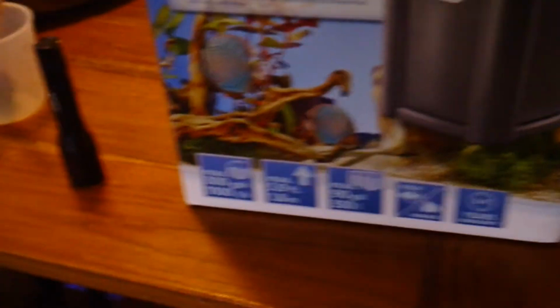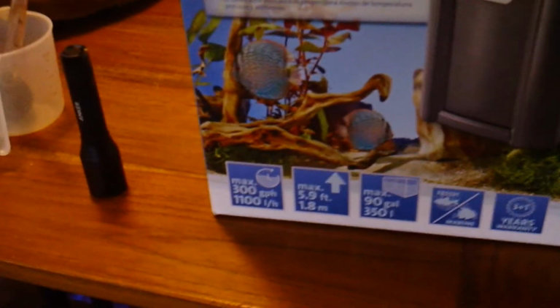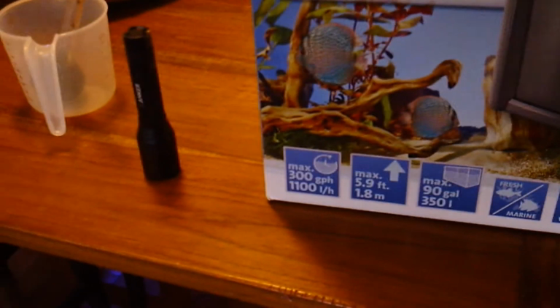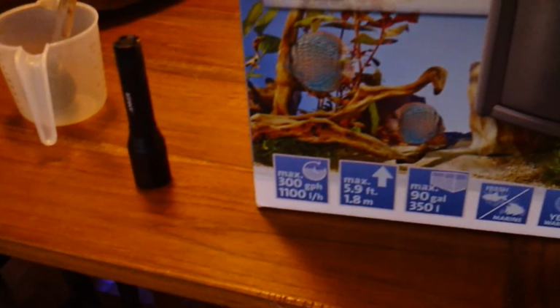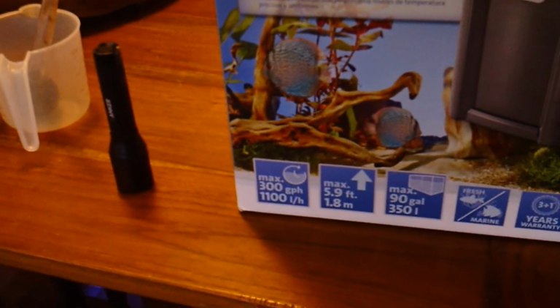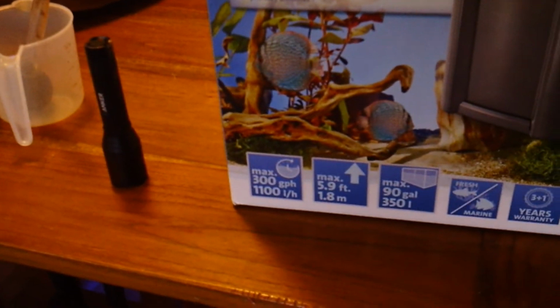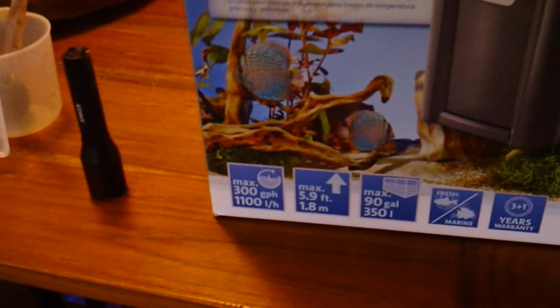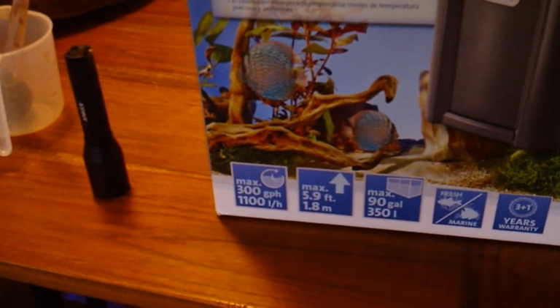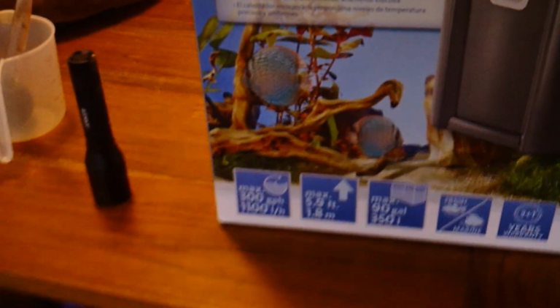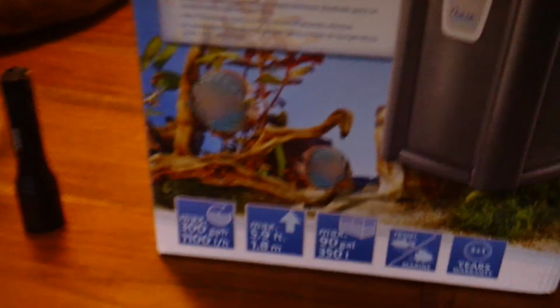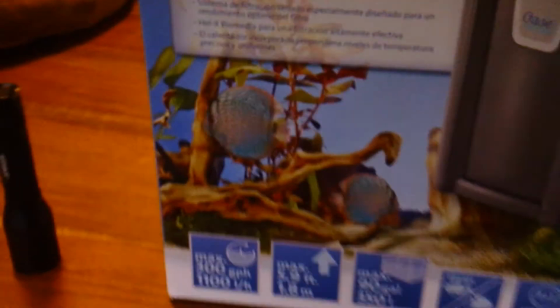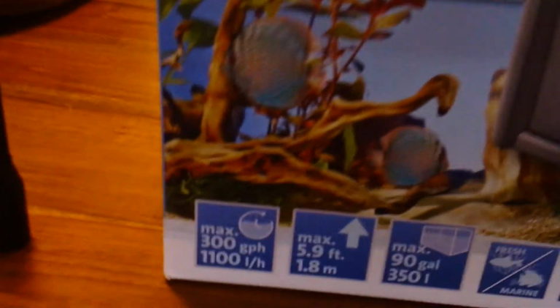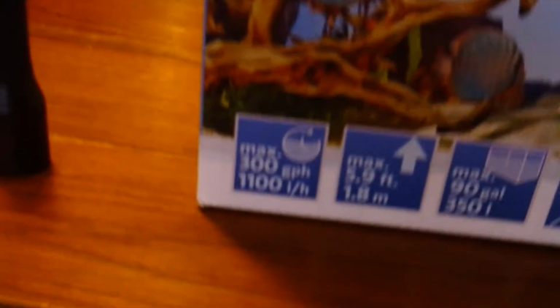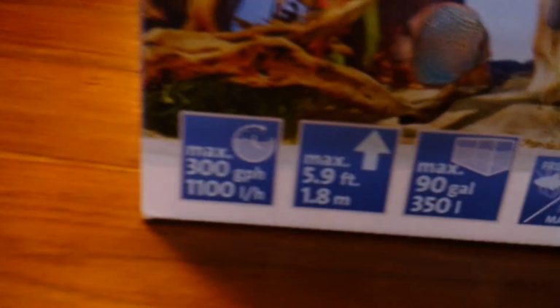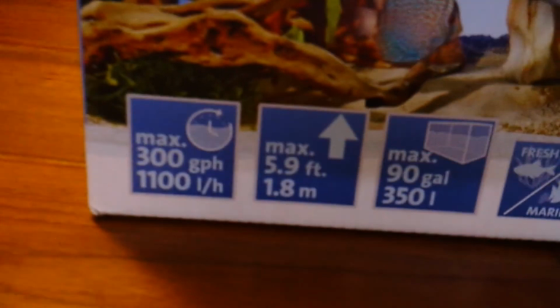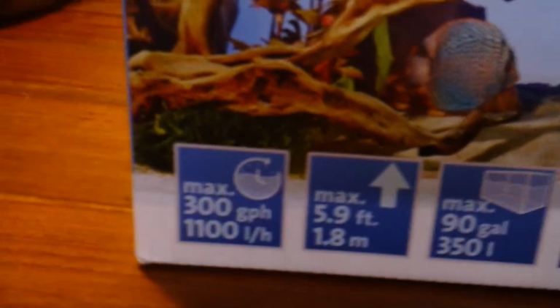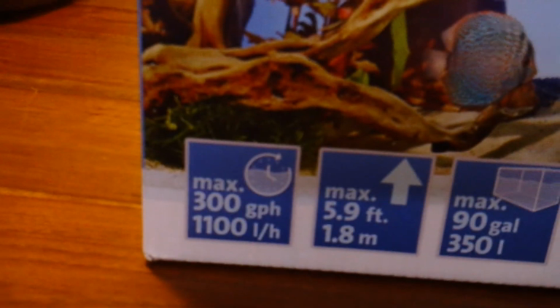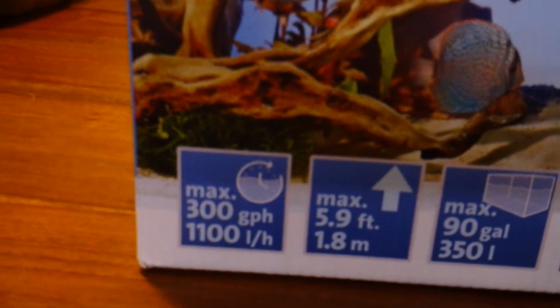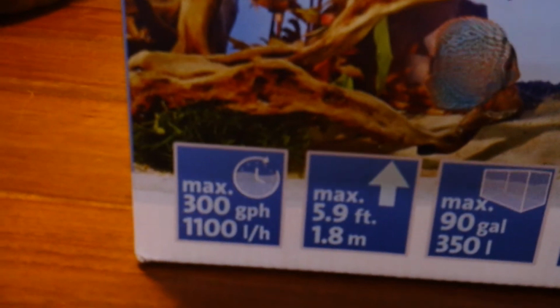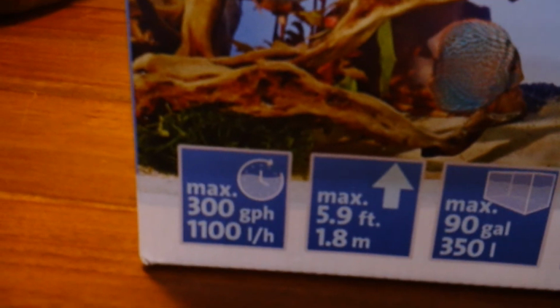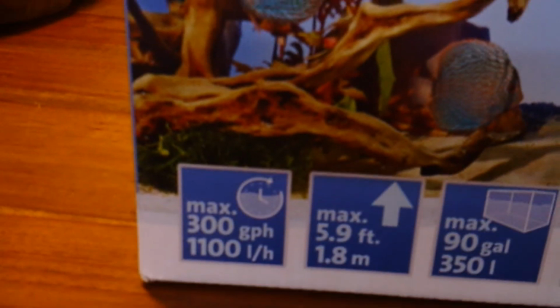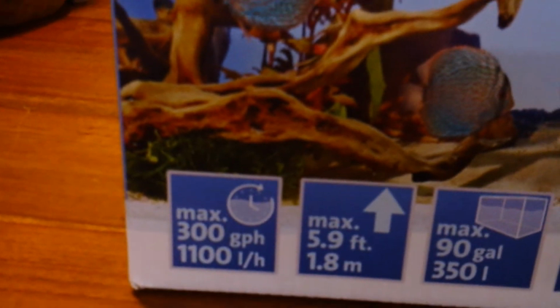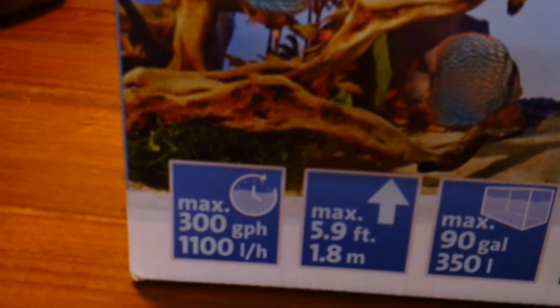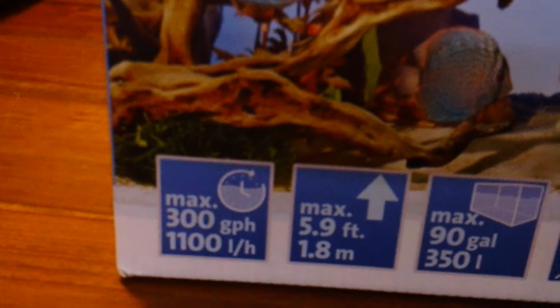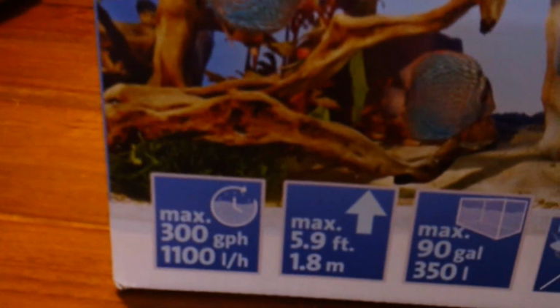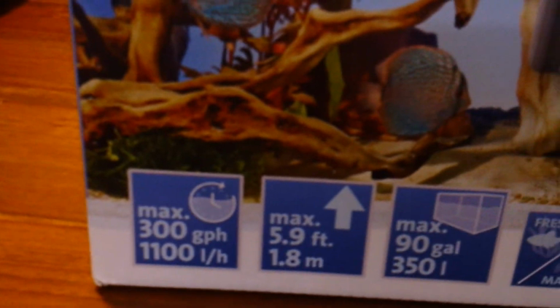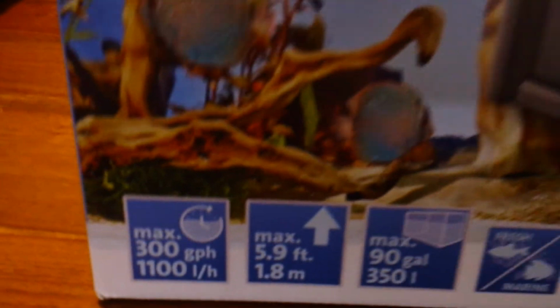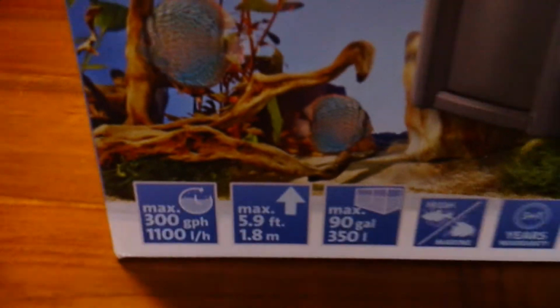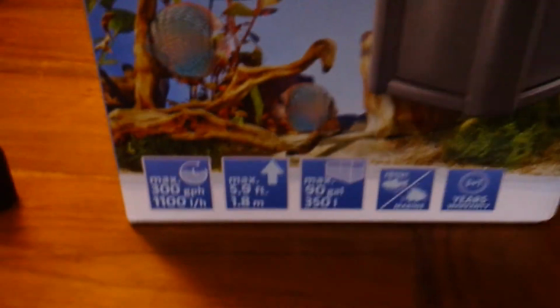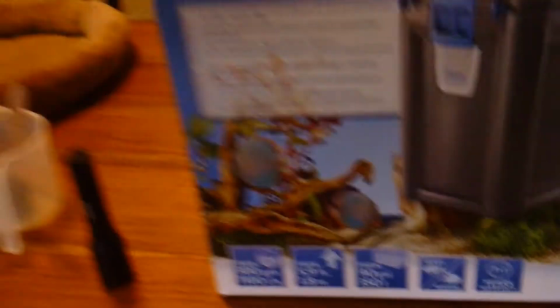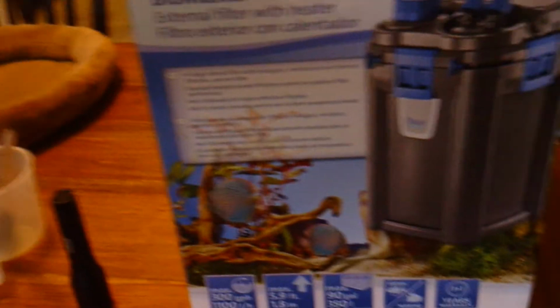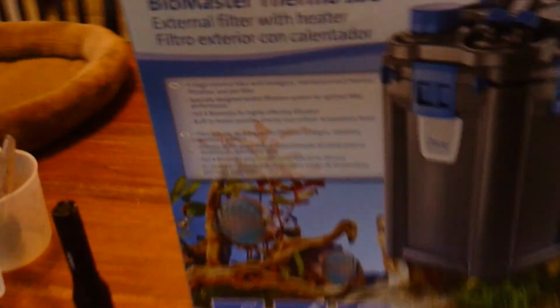It says on here max is 300 gallons per hour. So I assume that's with no filter media and zero head.